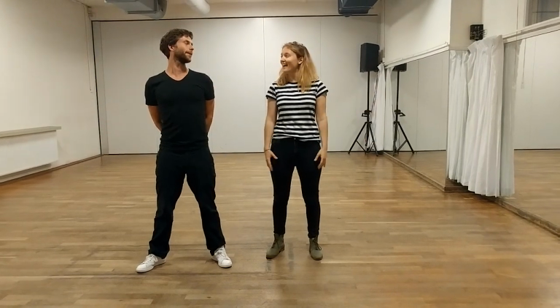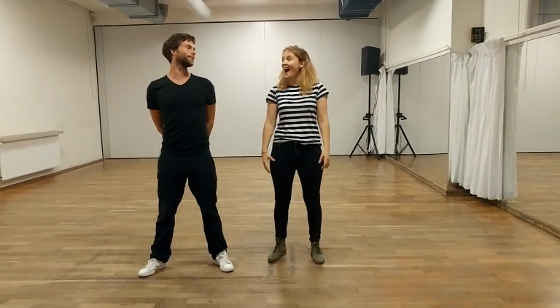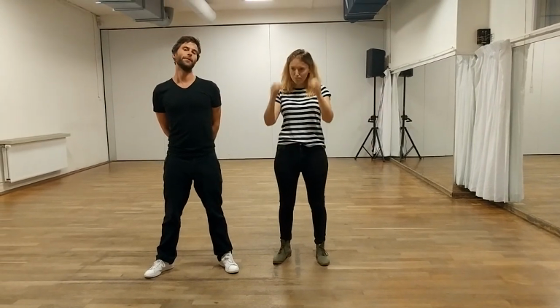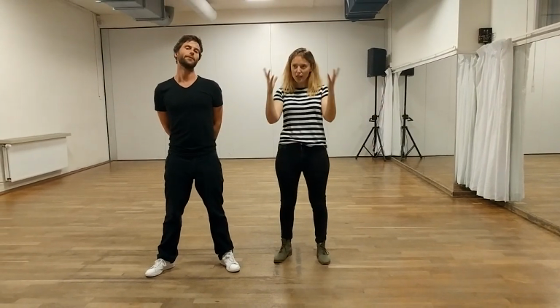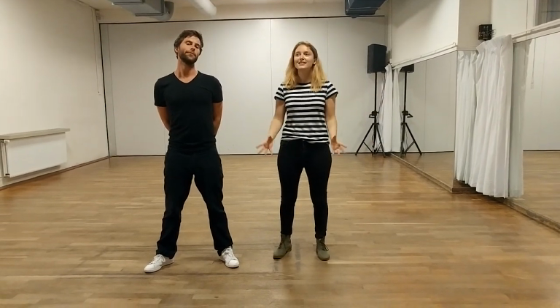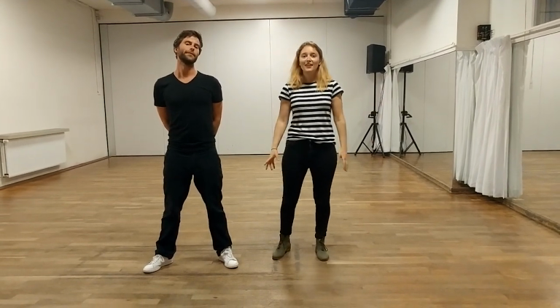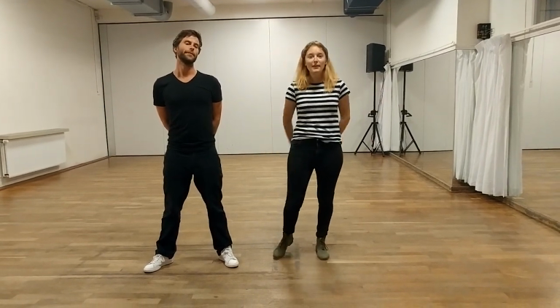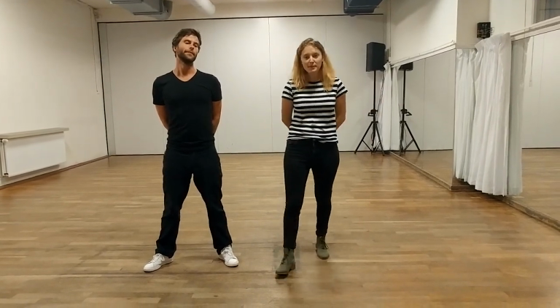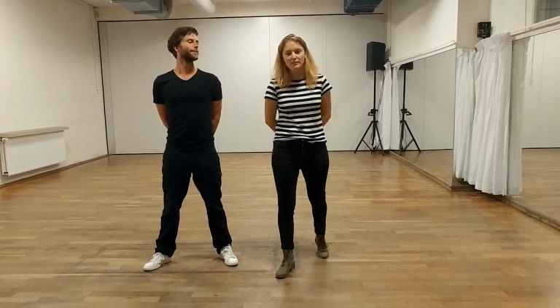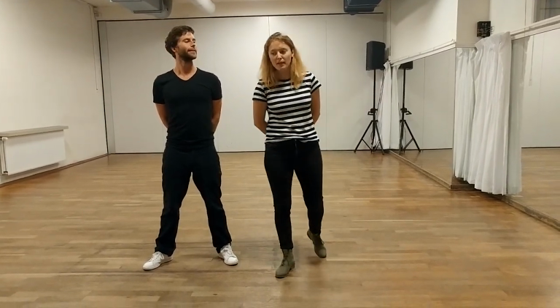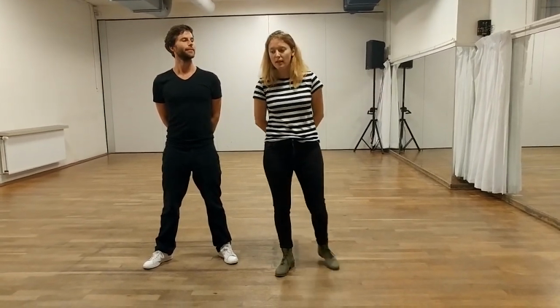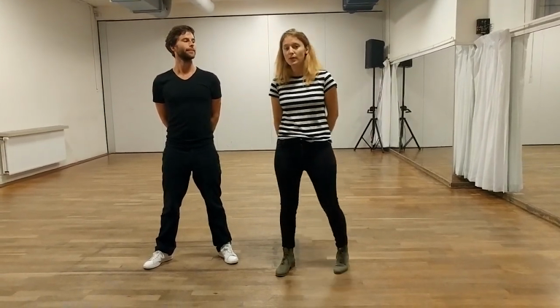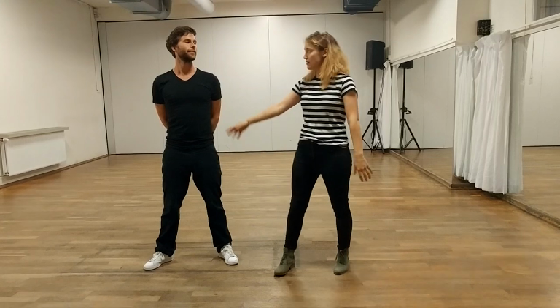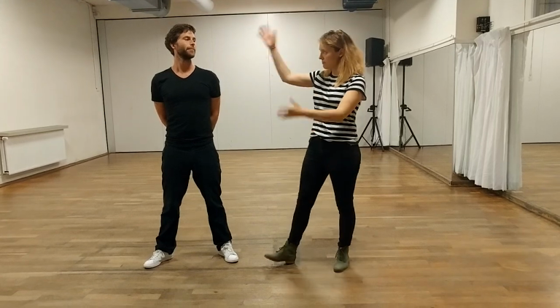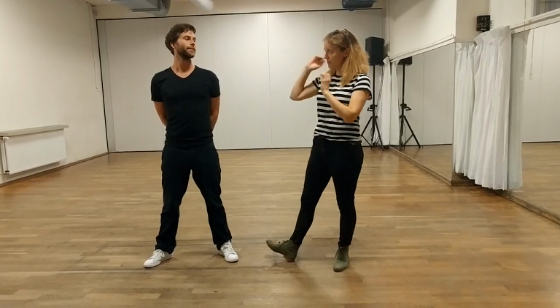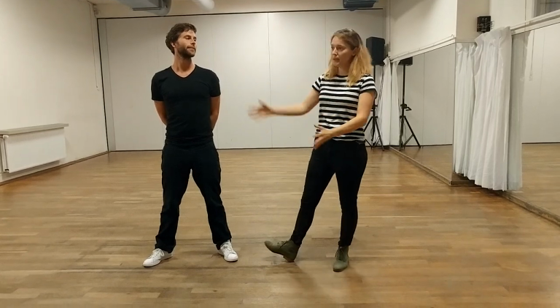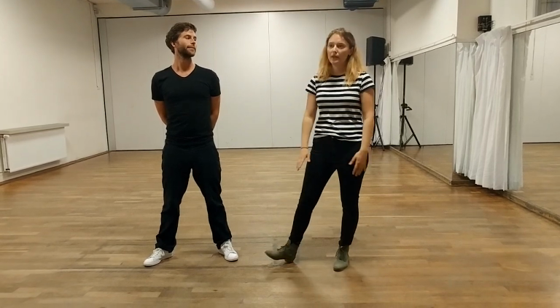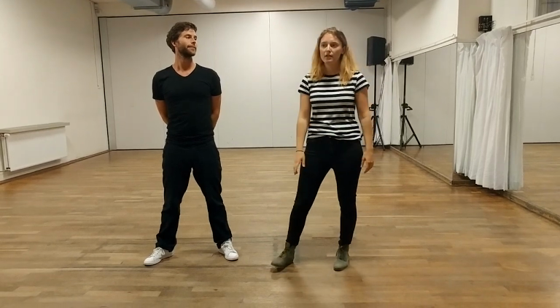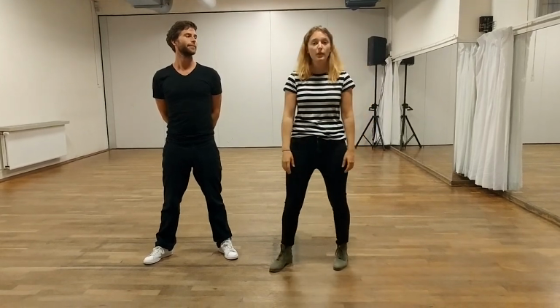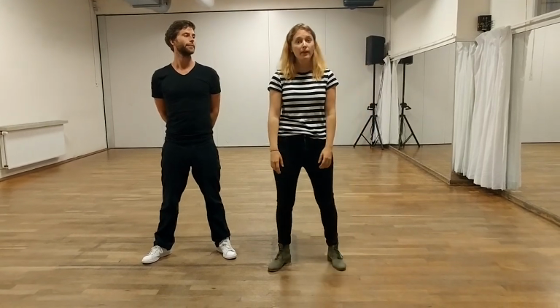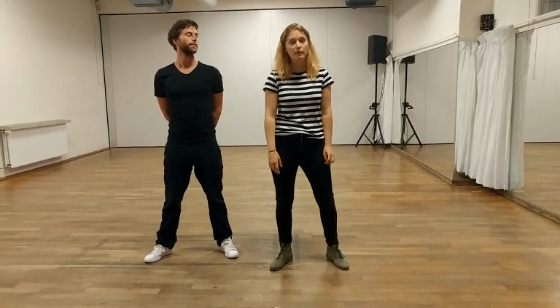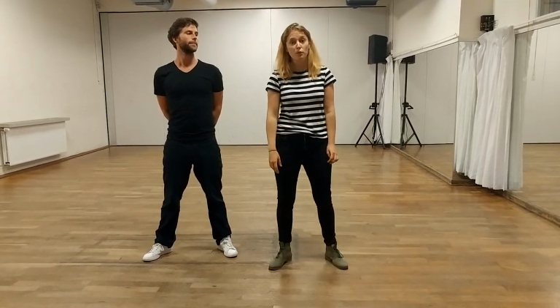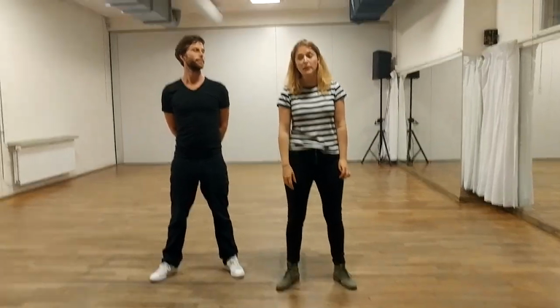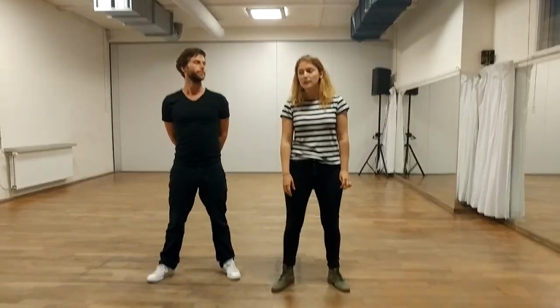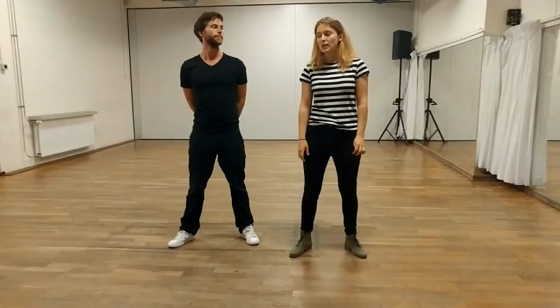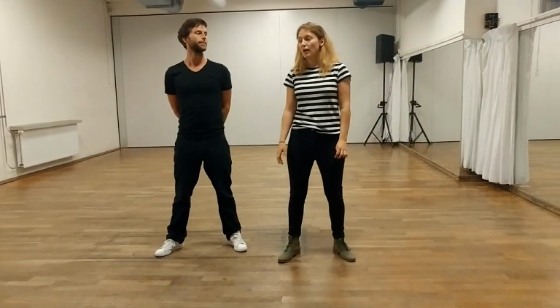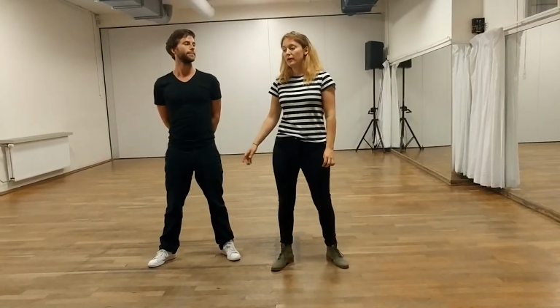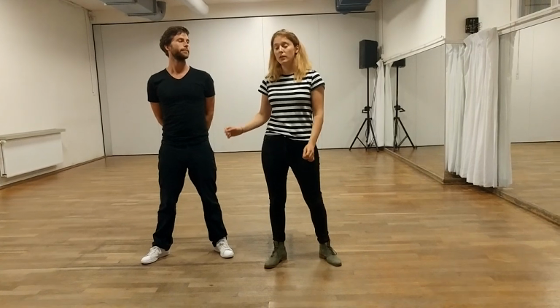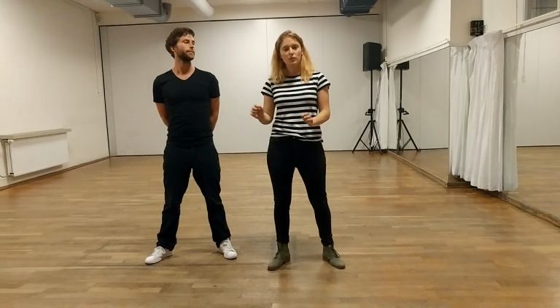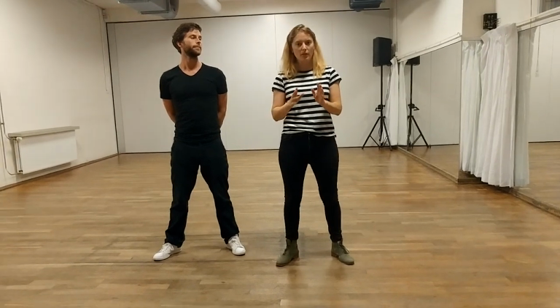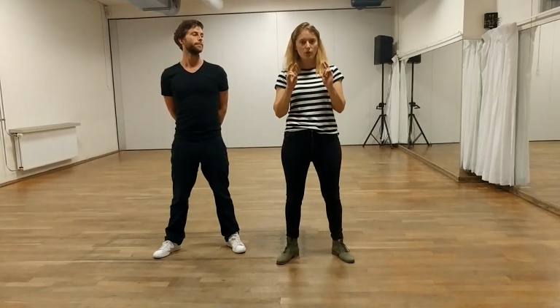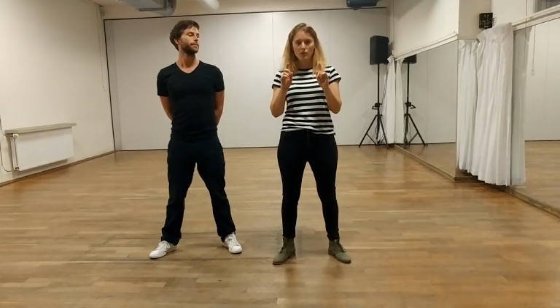Hello, welcome to Swing Street. My name is Elke, this is Peter. This is week 8, level B, and we did some really cool things. We have two parts.